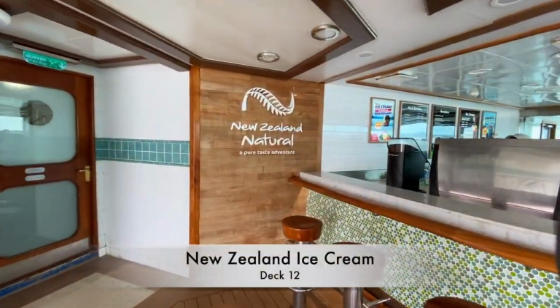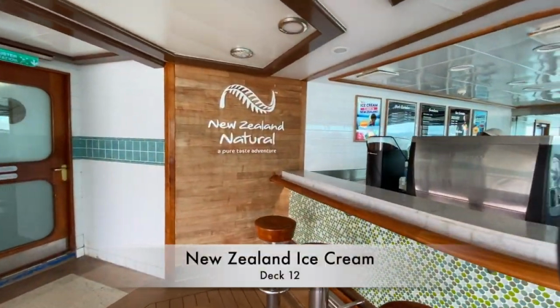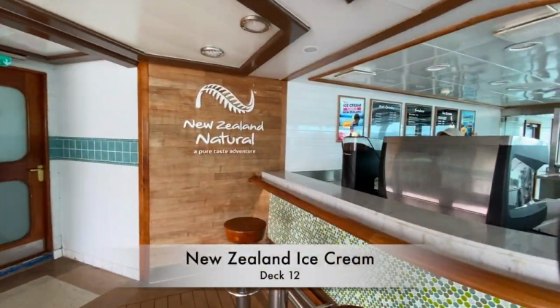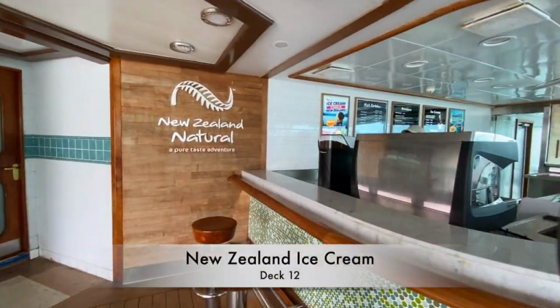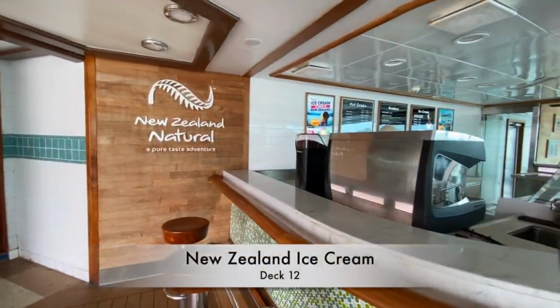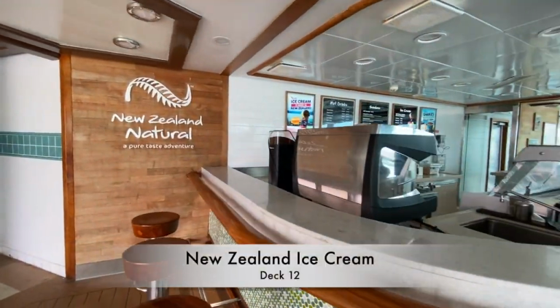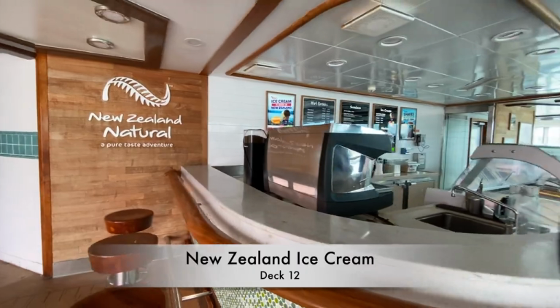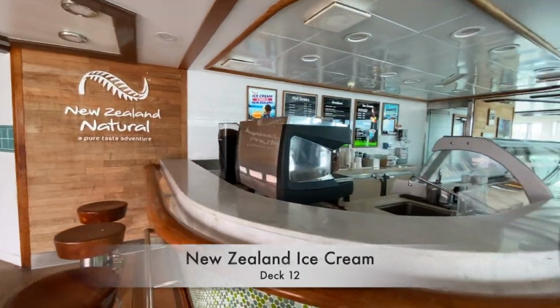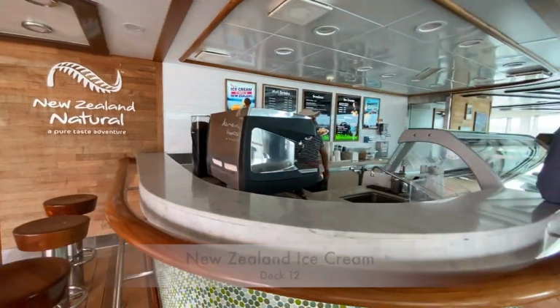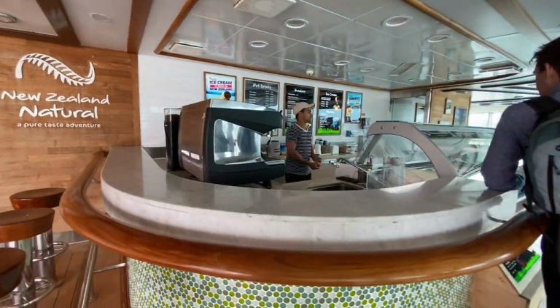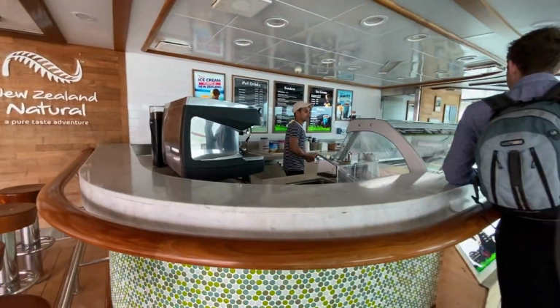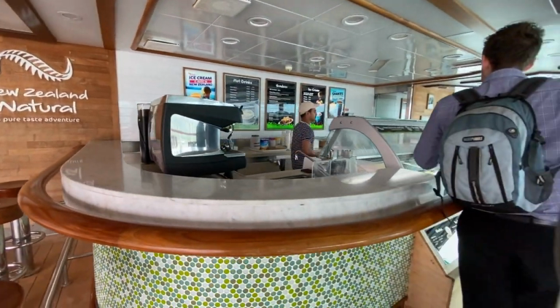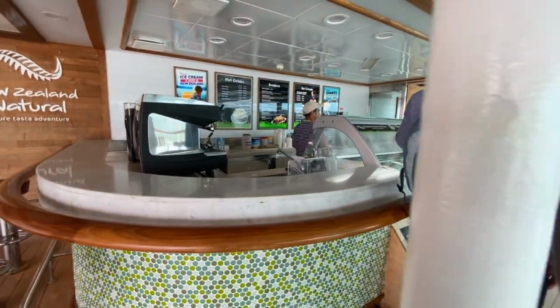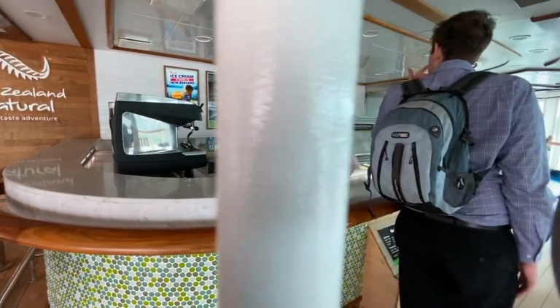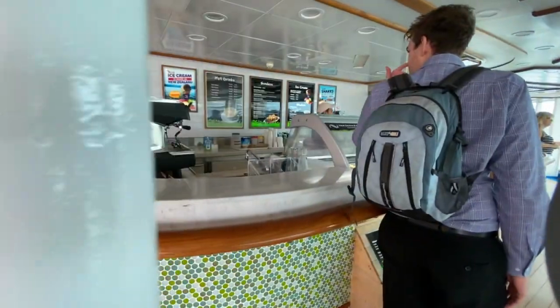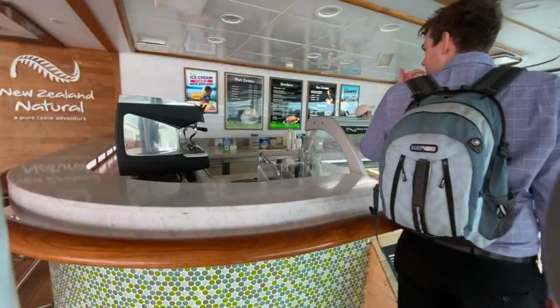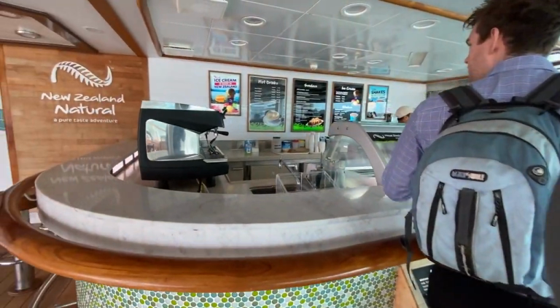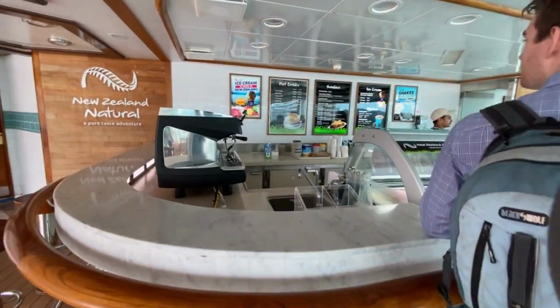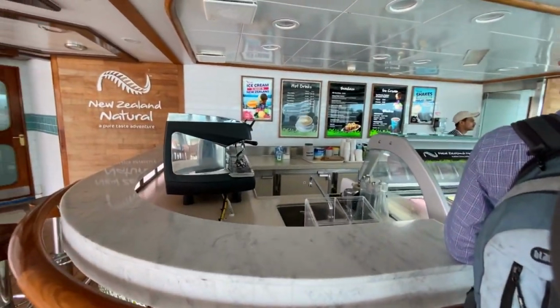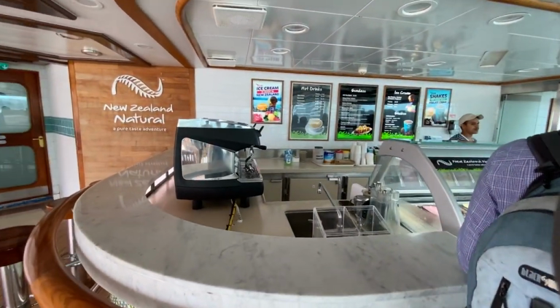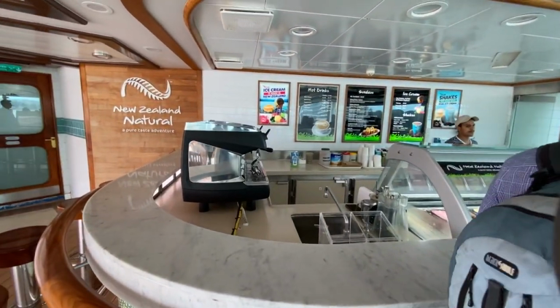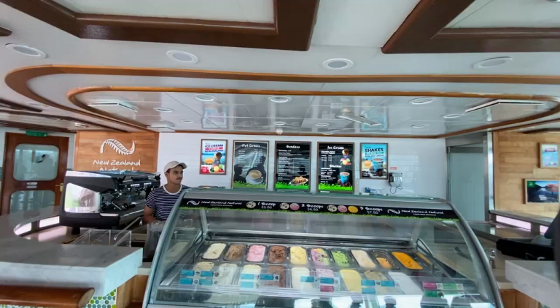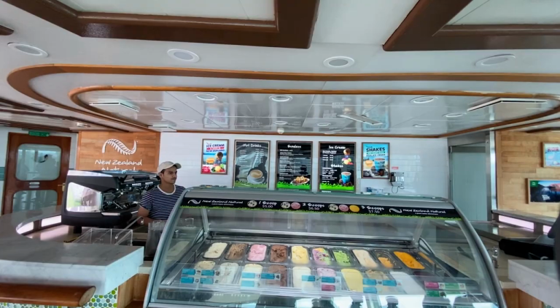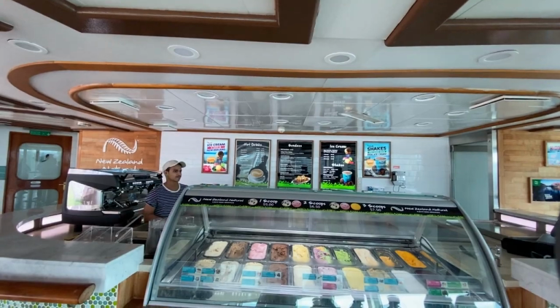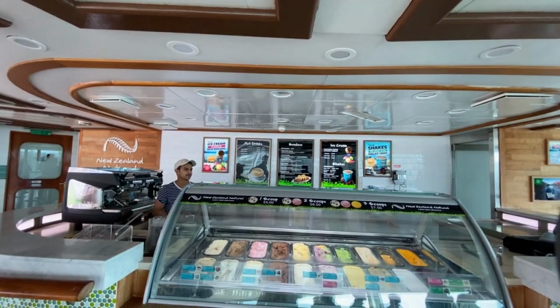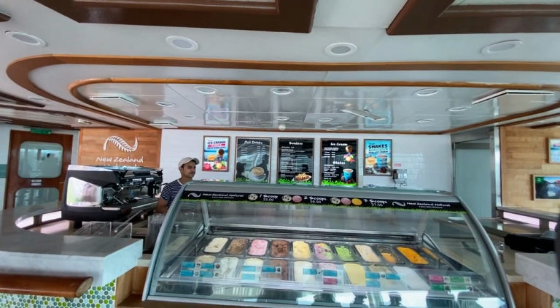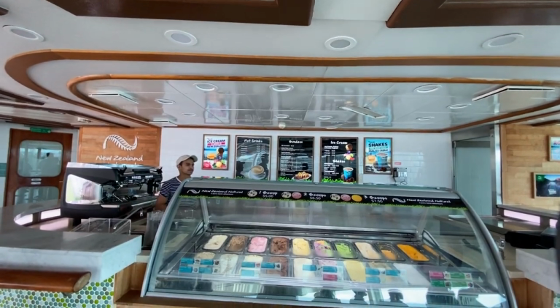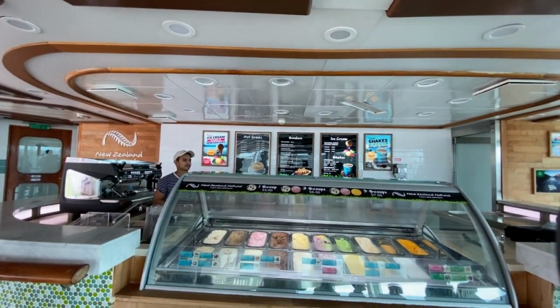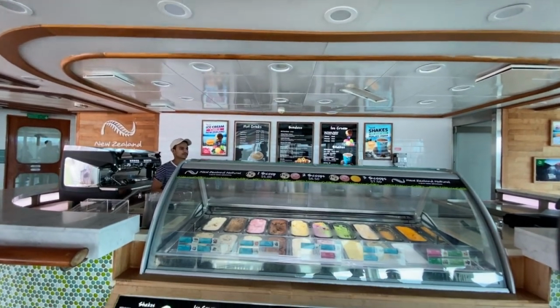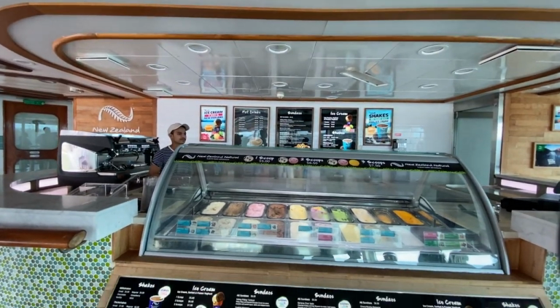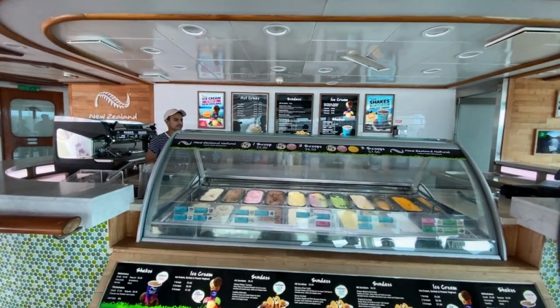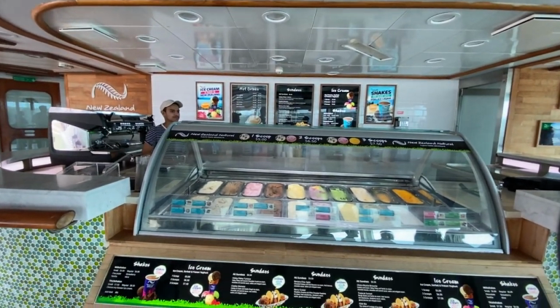Further aft, we reach the New Zealand ice cream stand. A Kiwi and Aussie specialty, there's a range of premium ice creams, desserts and drinks available for purchase throughout your cruise.